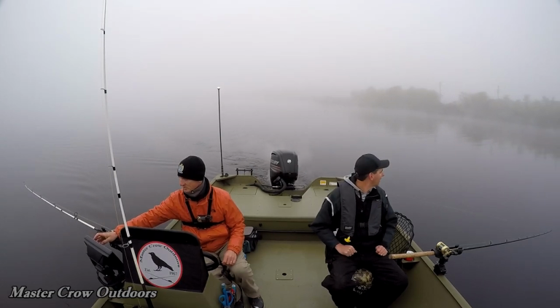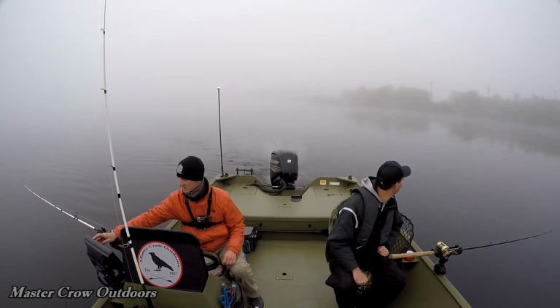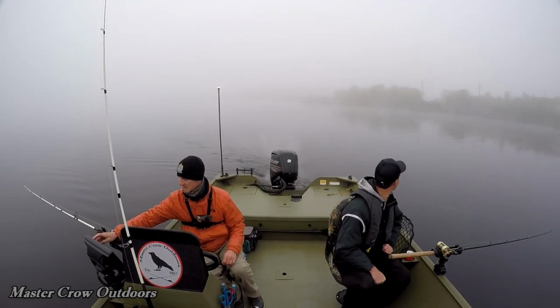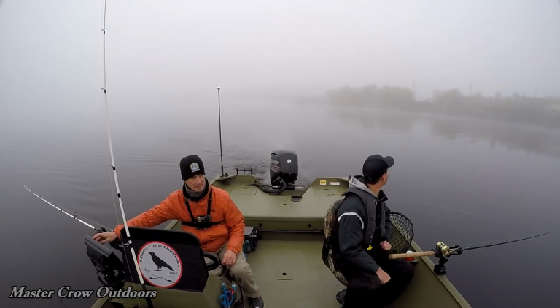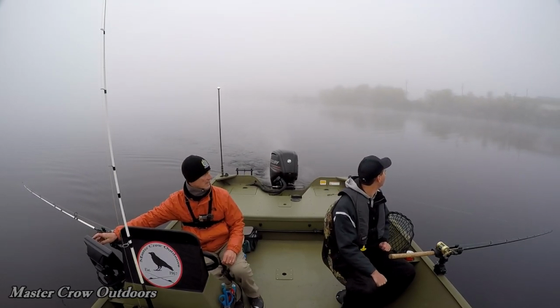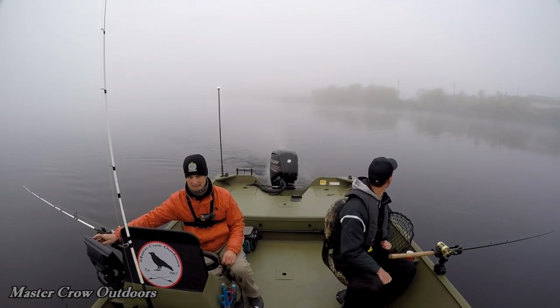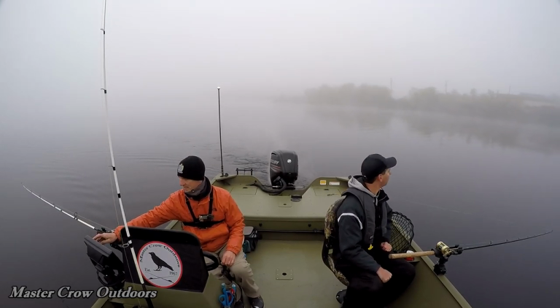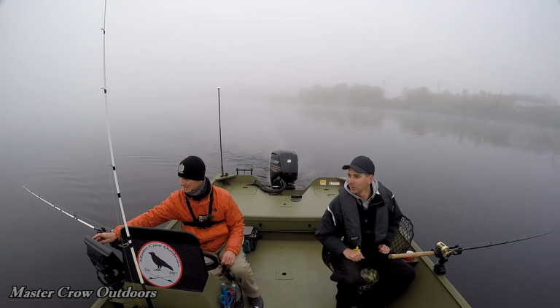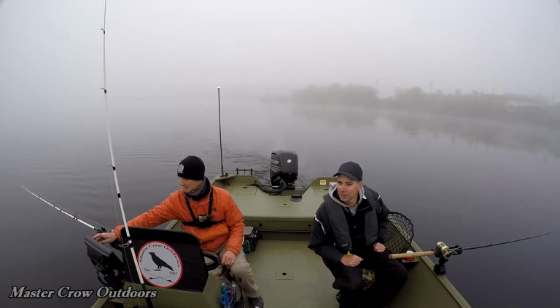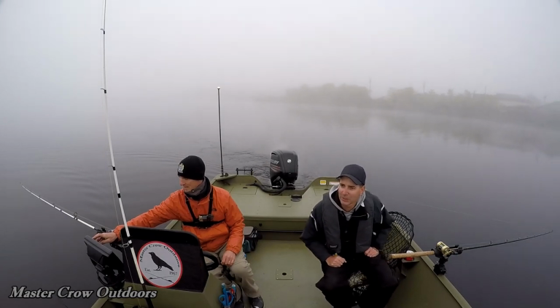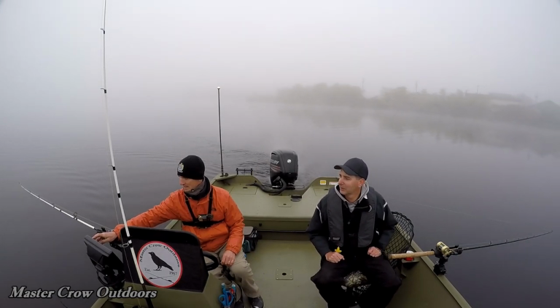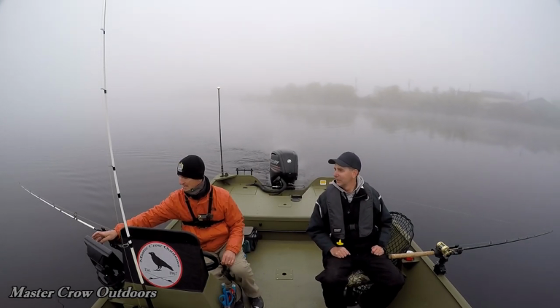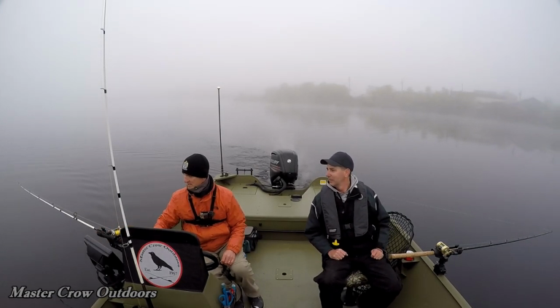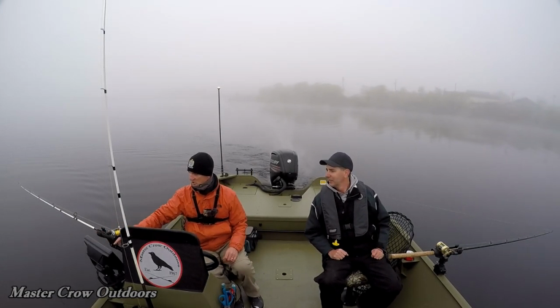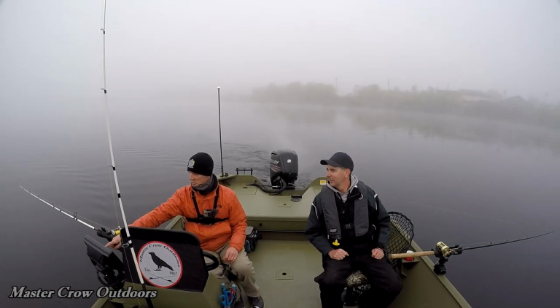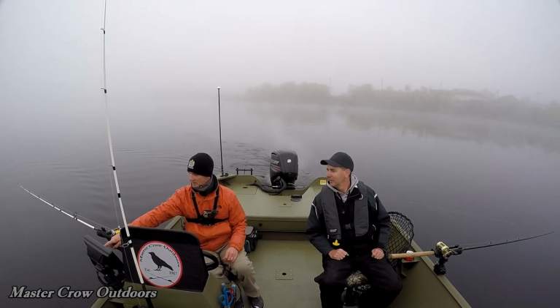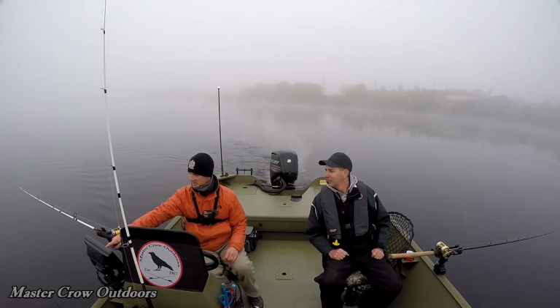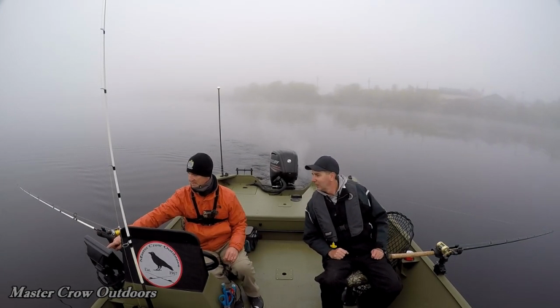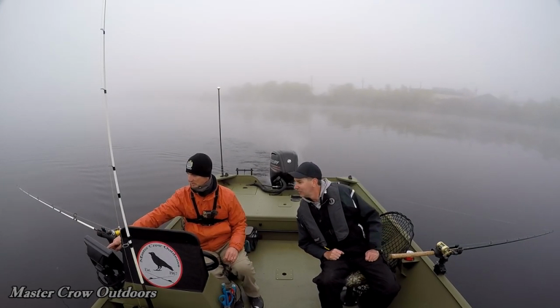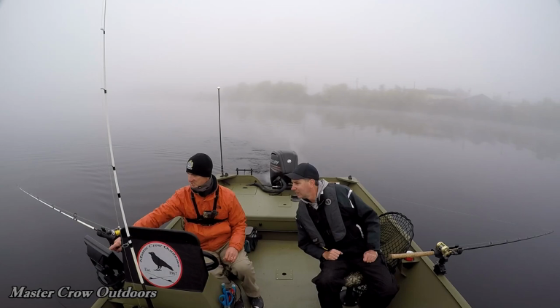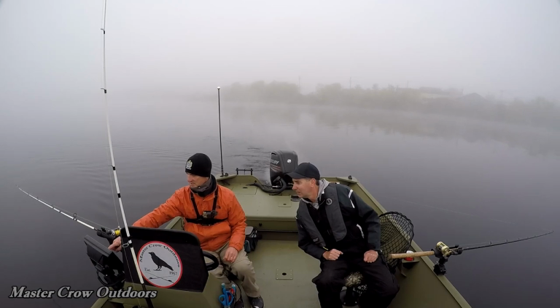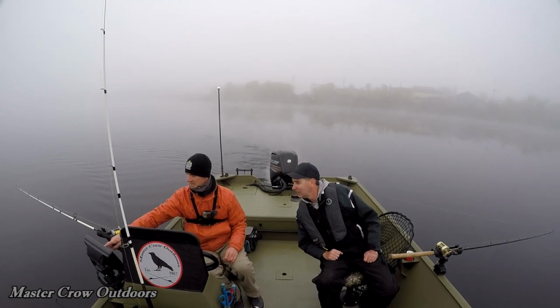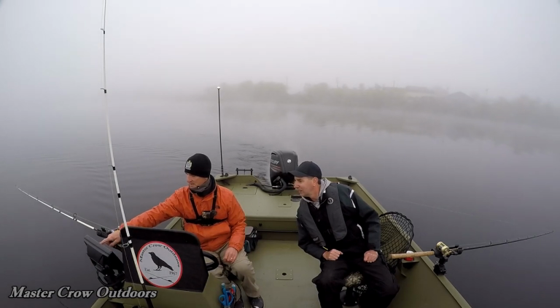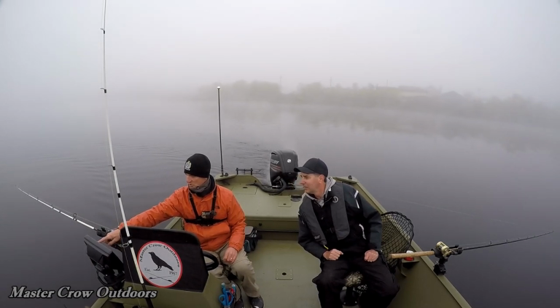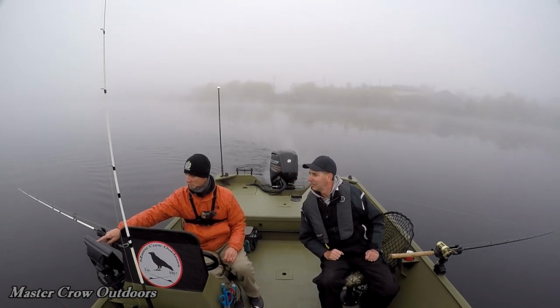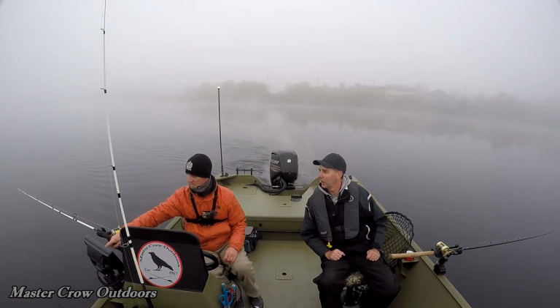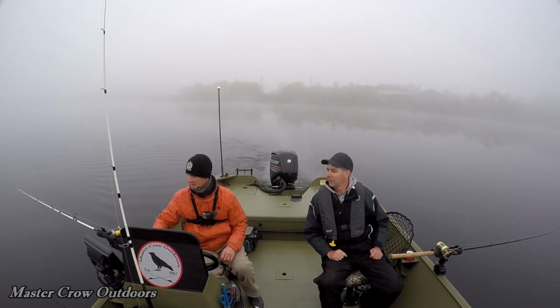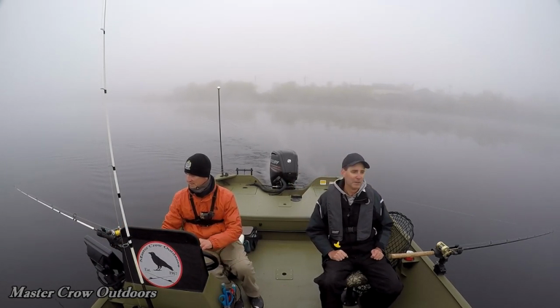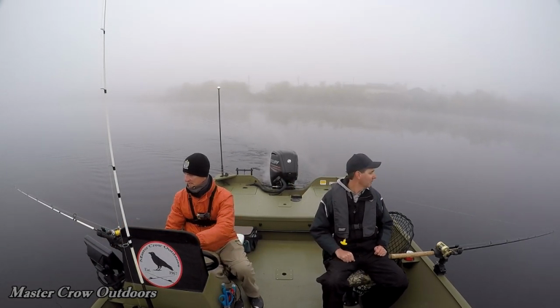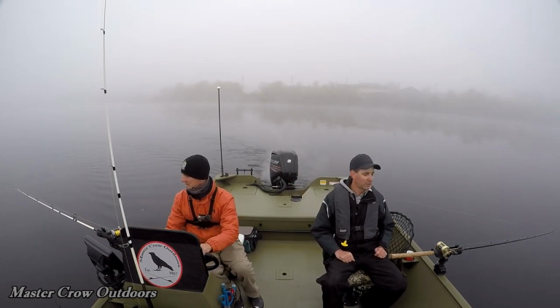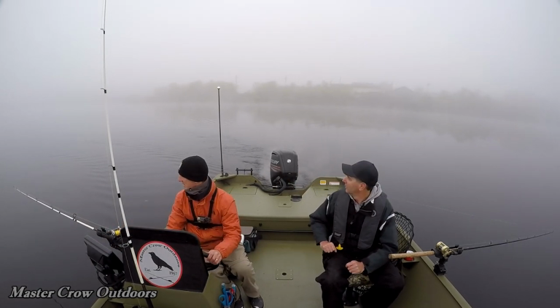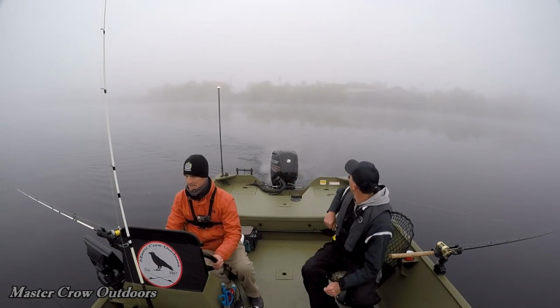There we are — we're right at the fillers right now. There's where they are — see the marks? That's all the waypoints right there.